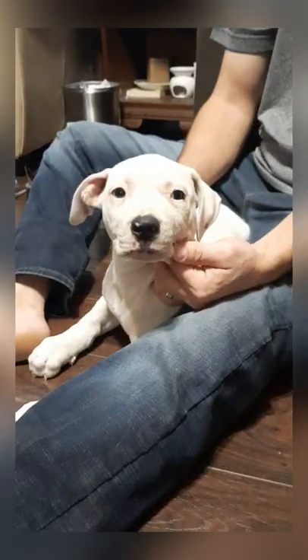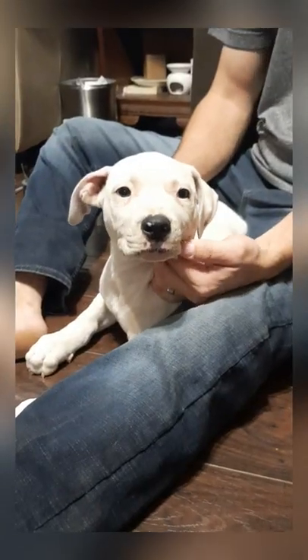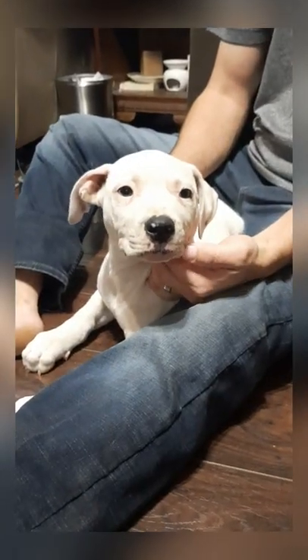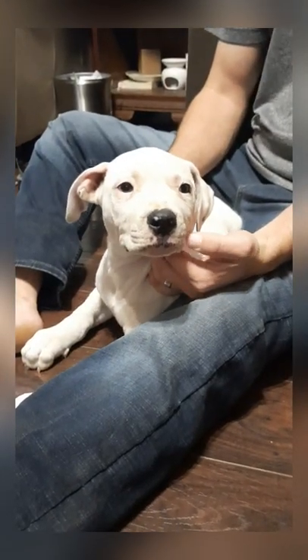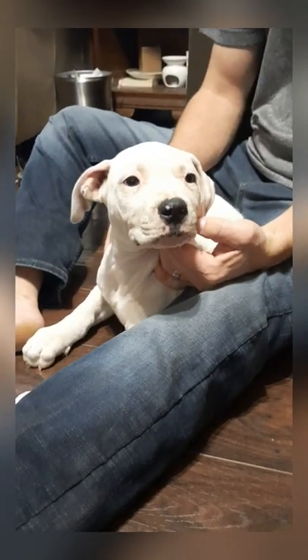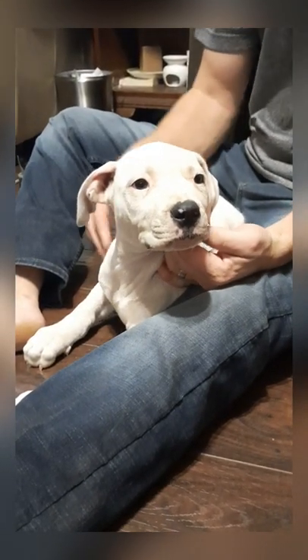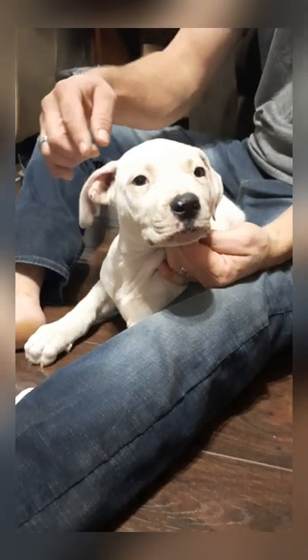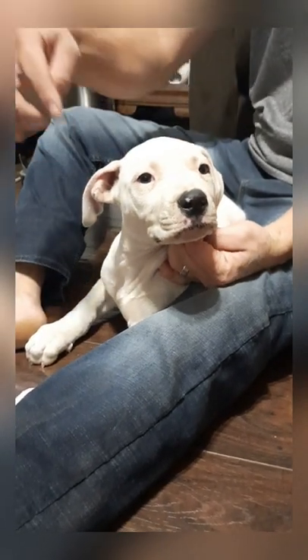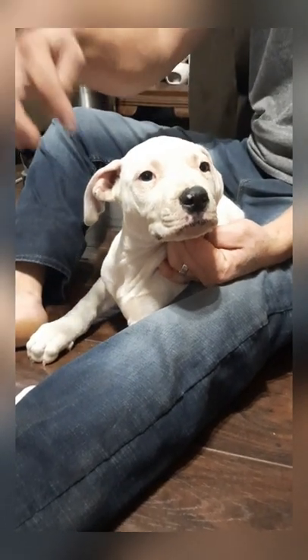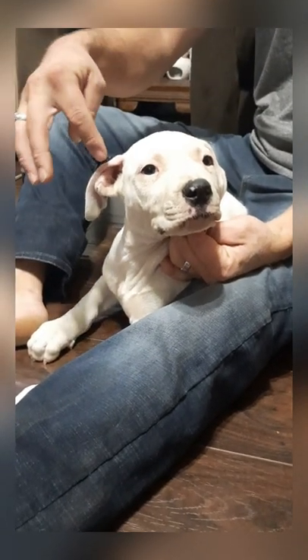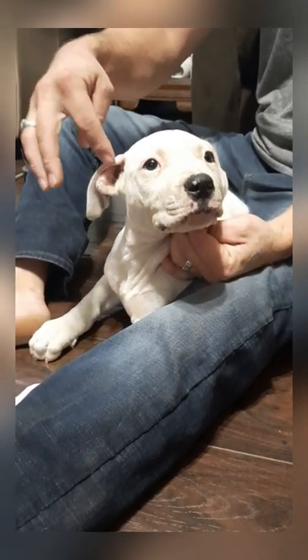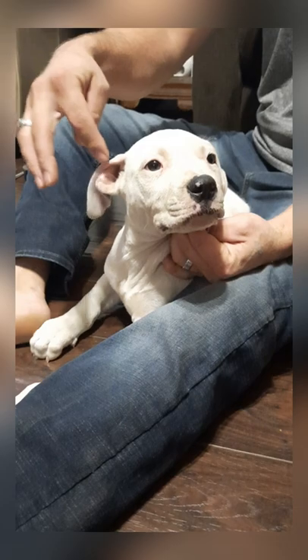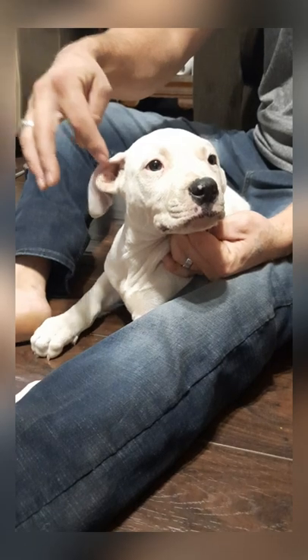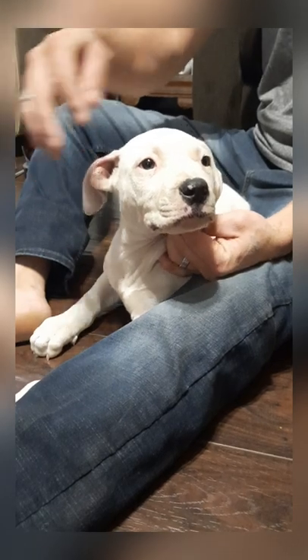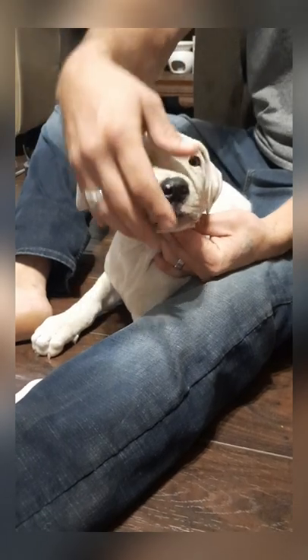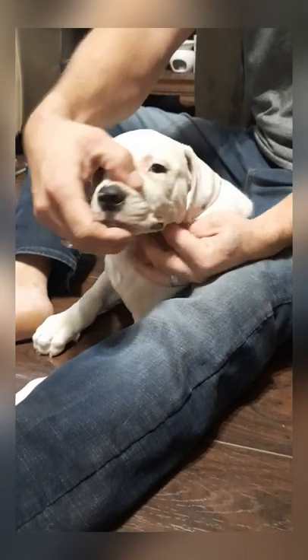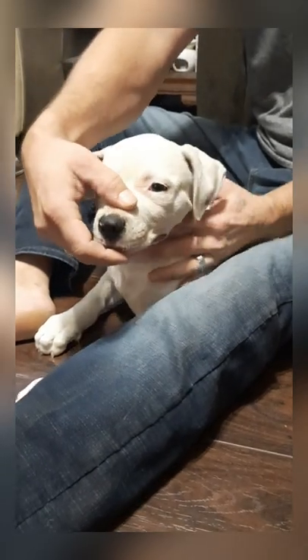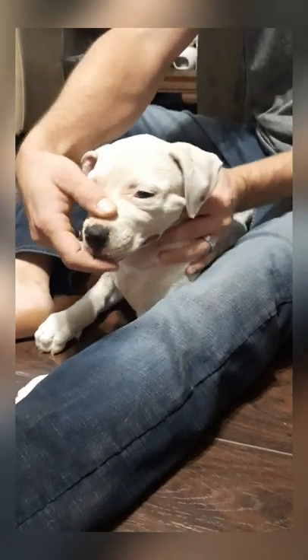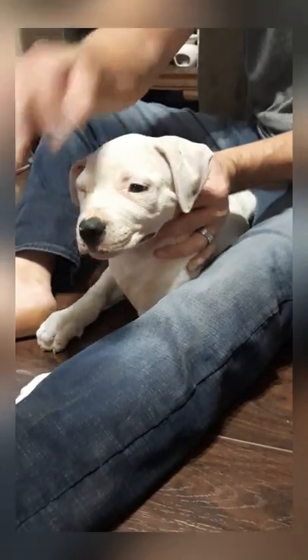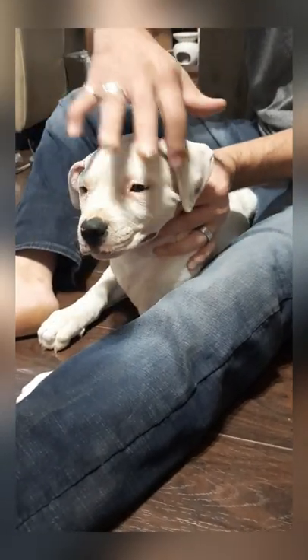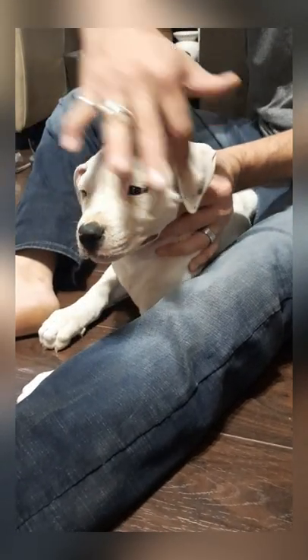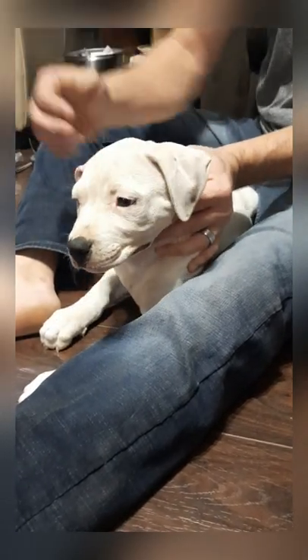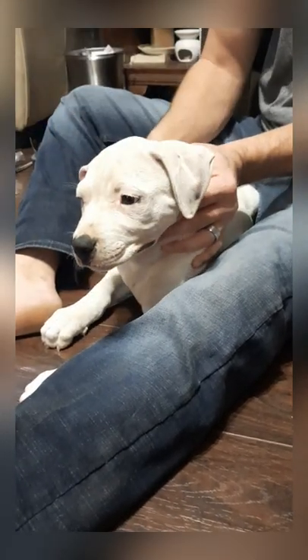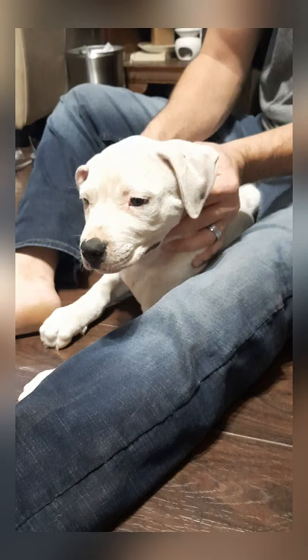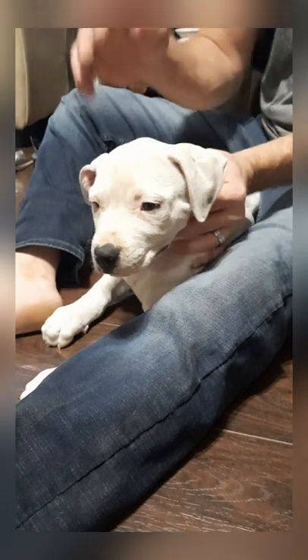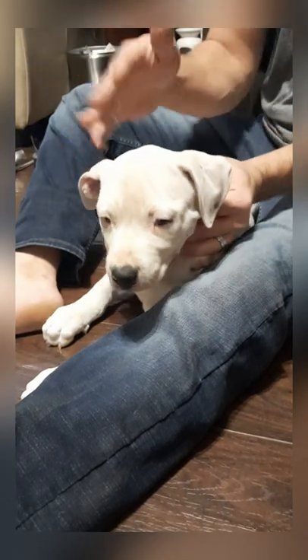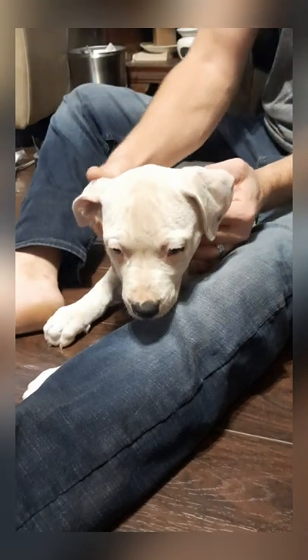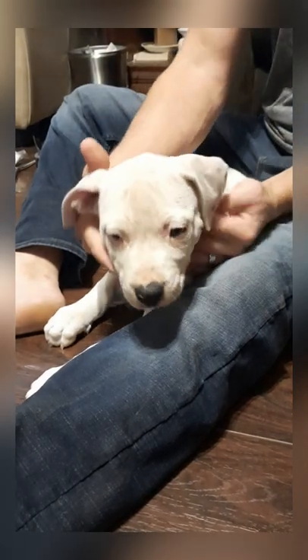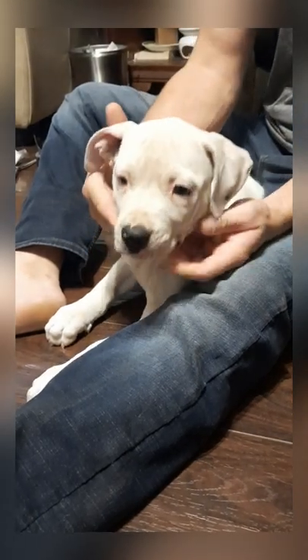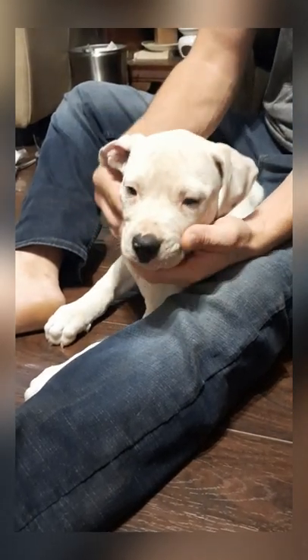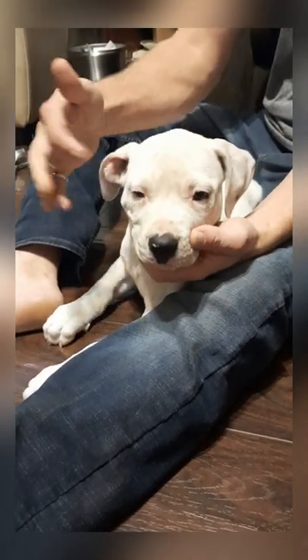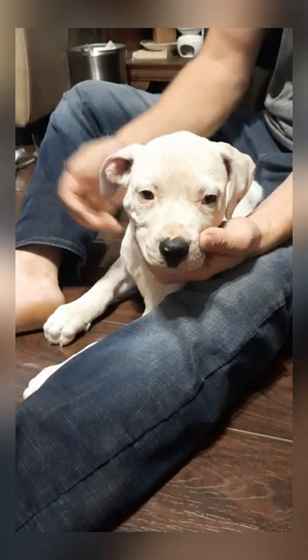I'm going to show you how to correct this problem. This ear — I don't want it to look like this. I want it to look like this ear. See how it's framing the side of his face really well? We want both ears to look the same, and the way we do this is we've got to tape this ear.